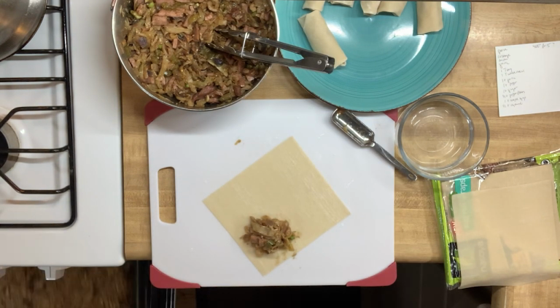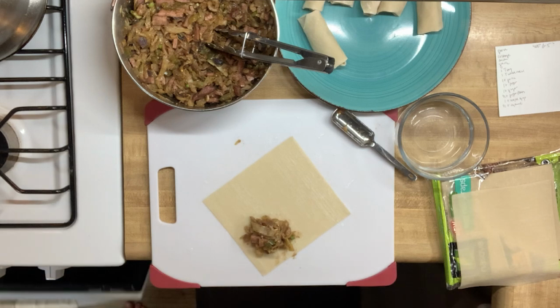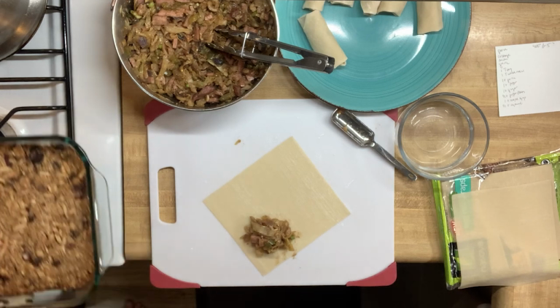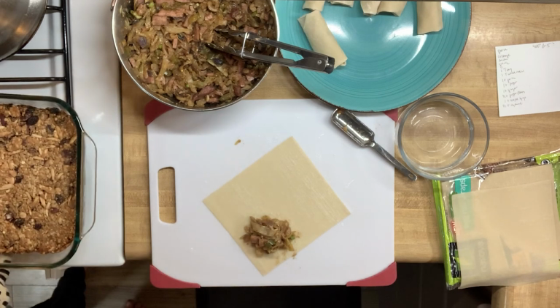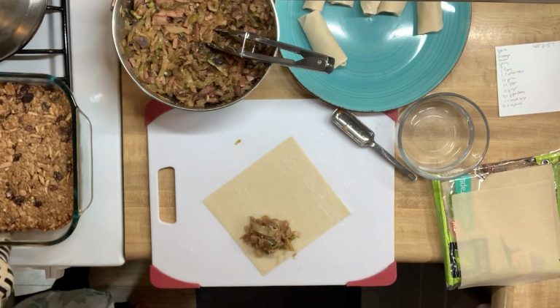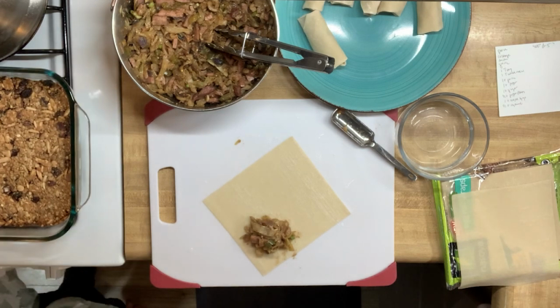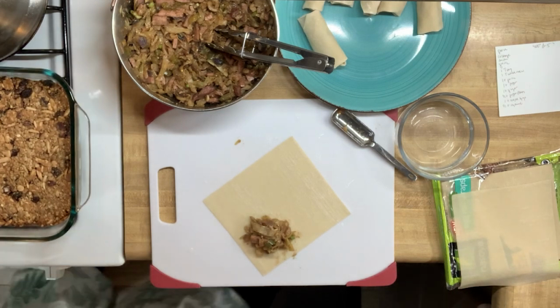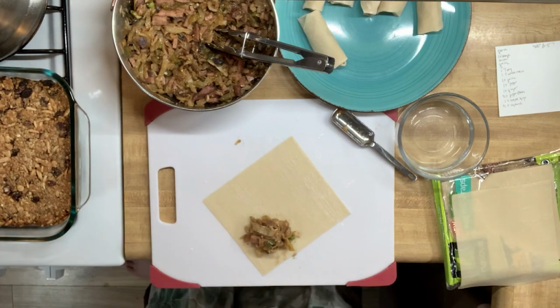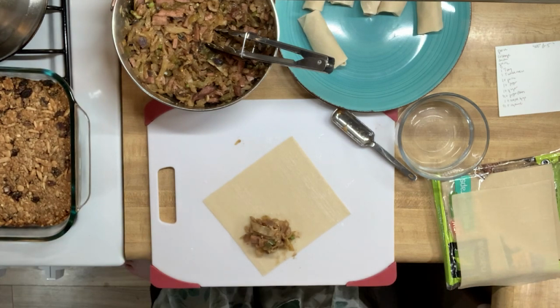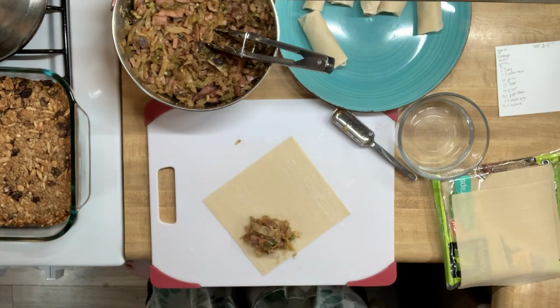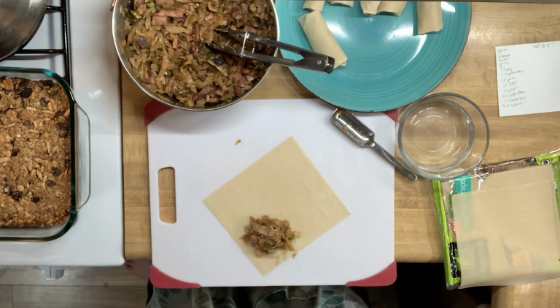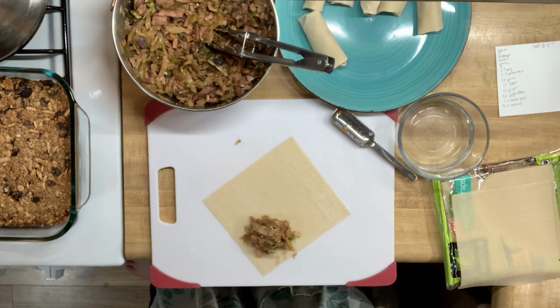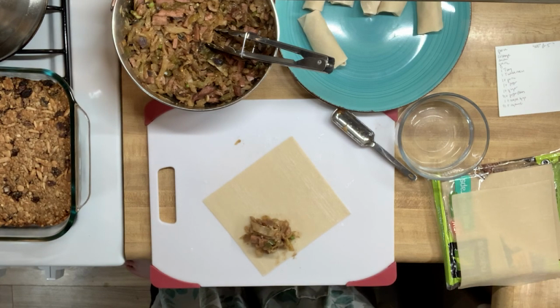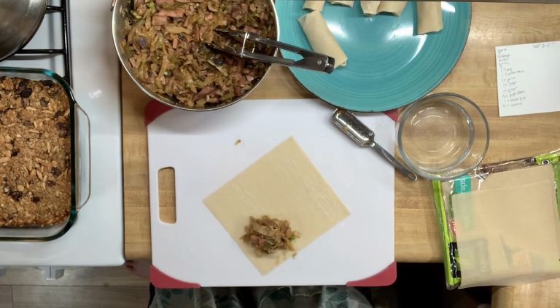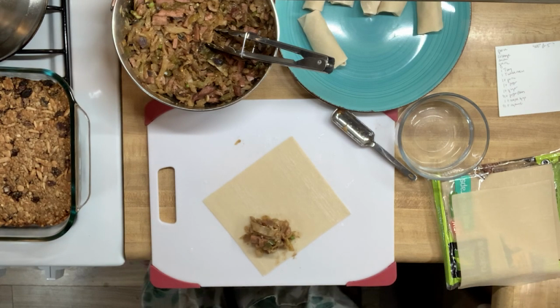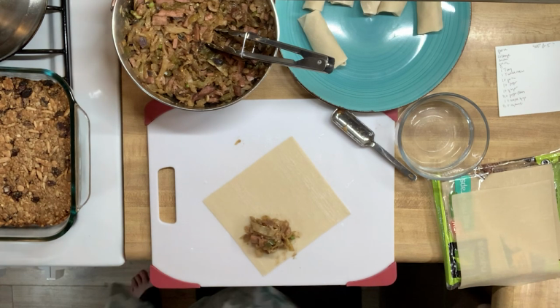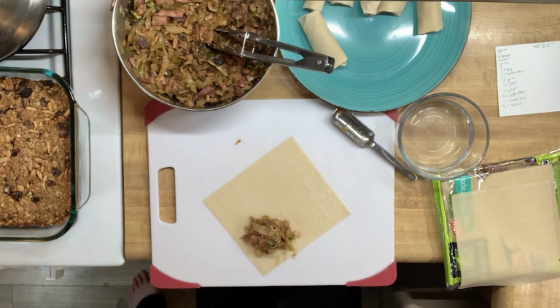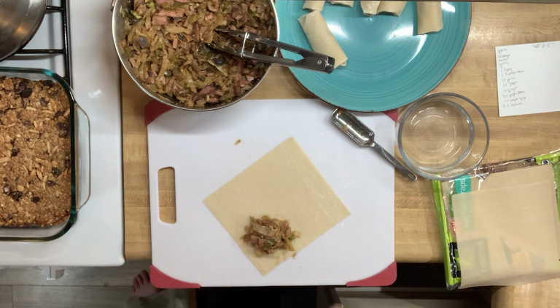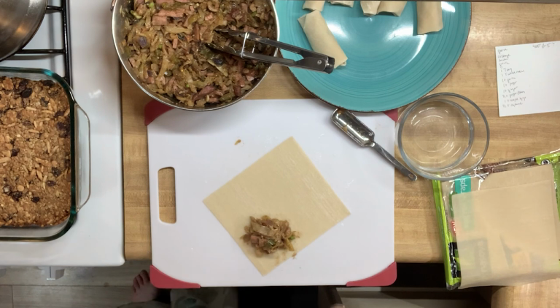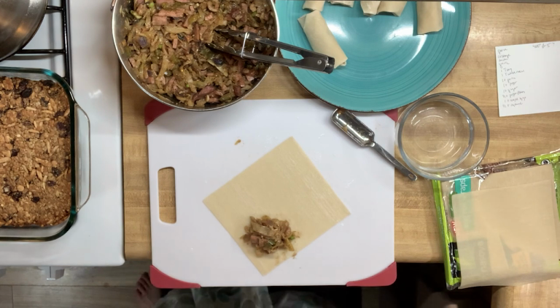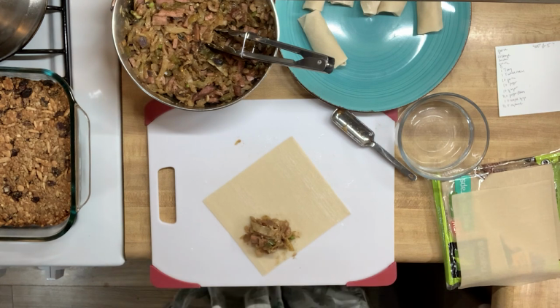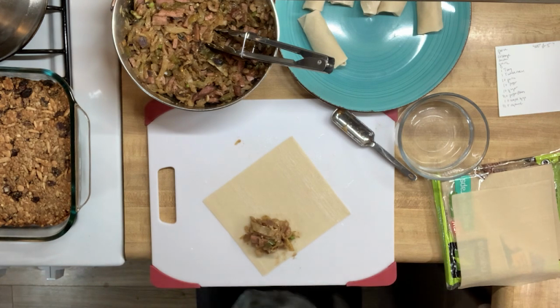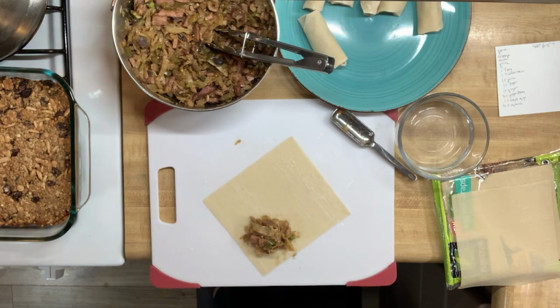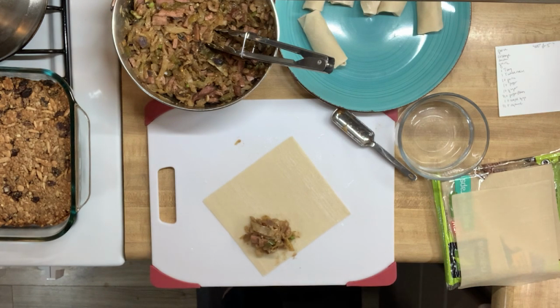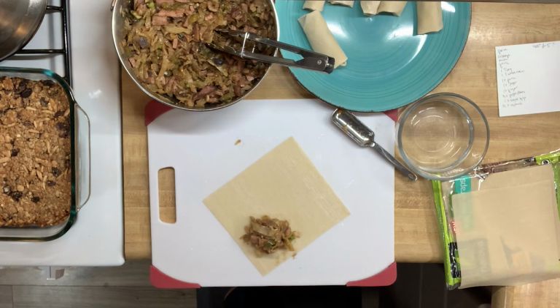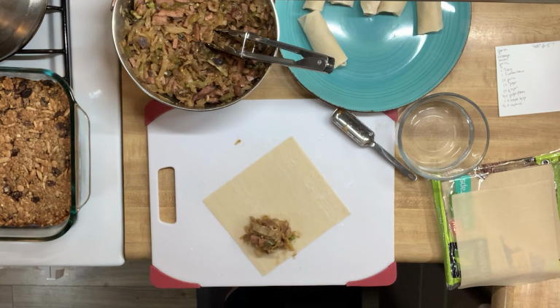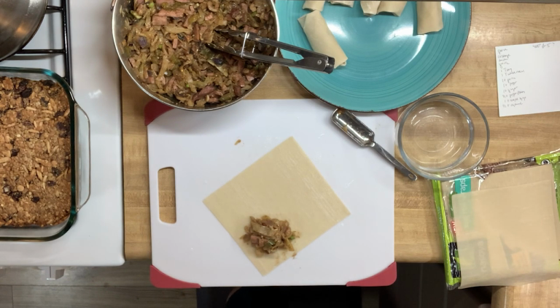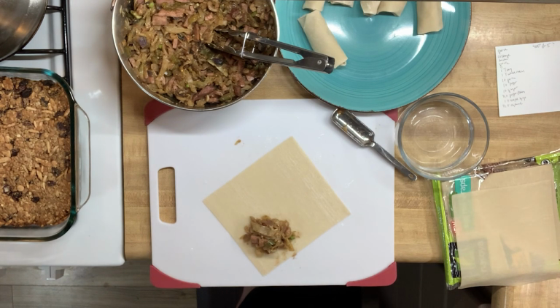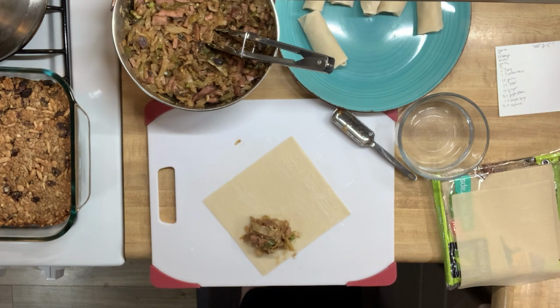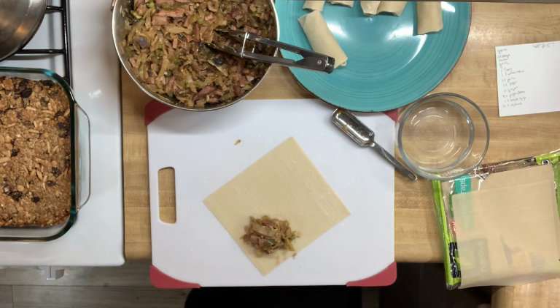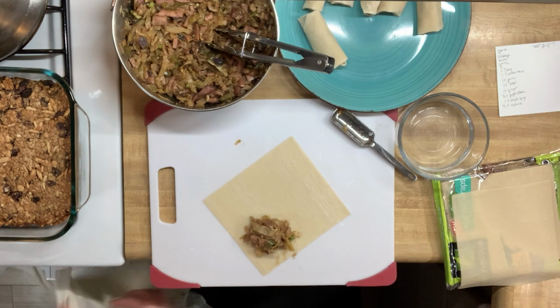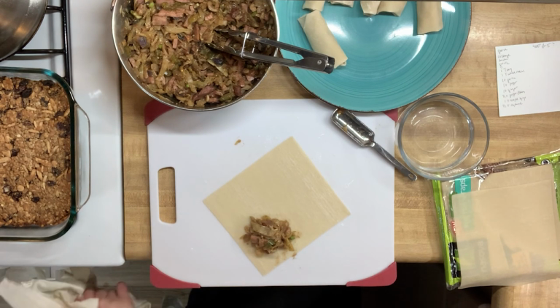Here you can see I pulled out my homemade granola bars out of the oven — I make these about once a week or so. Let me know in the comments below if you'd like to see a video on these granola bars.